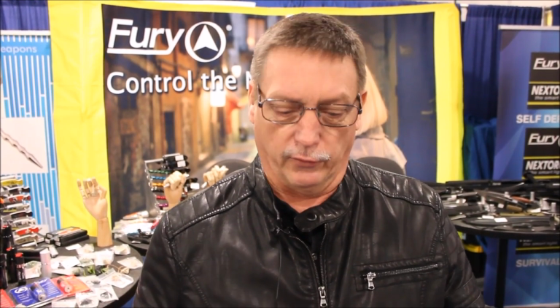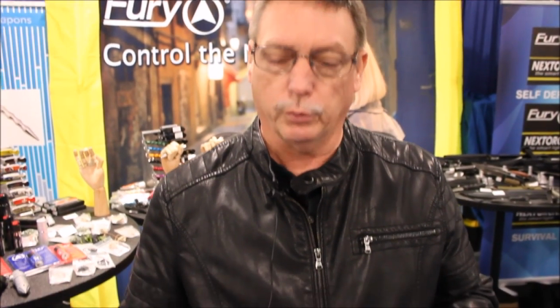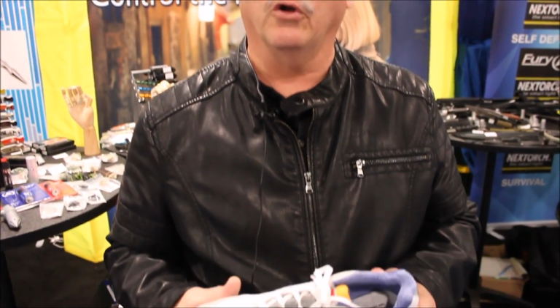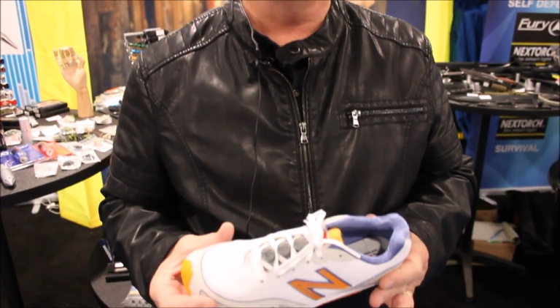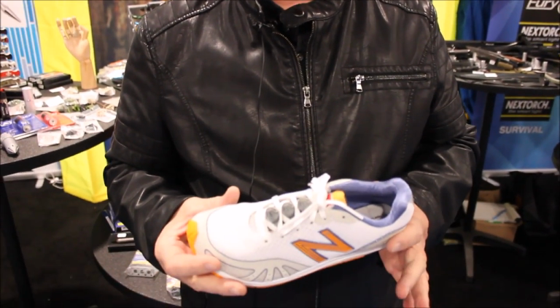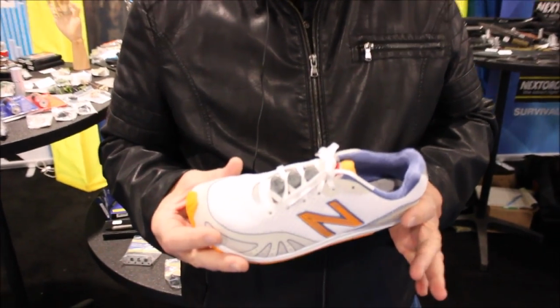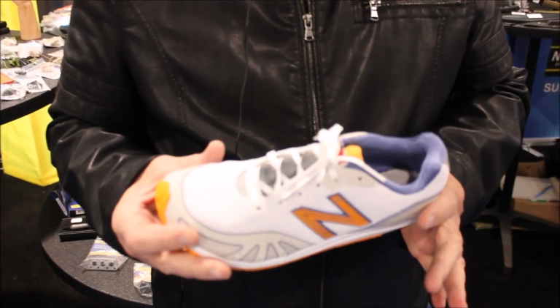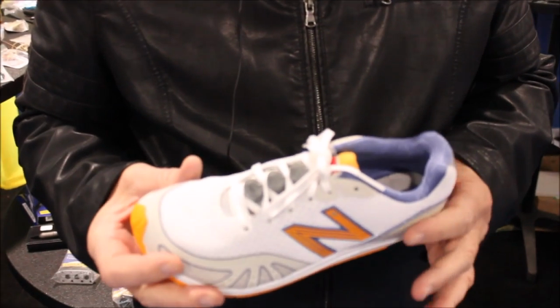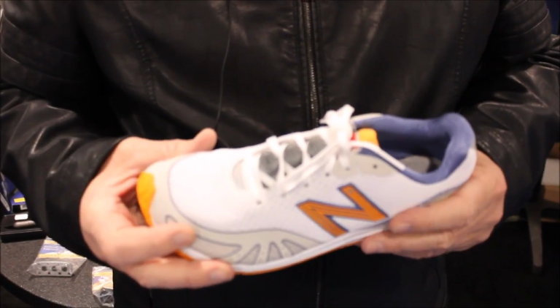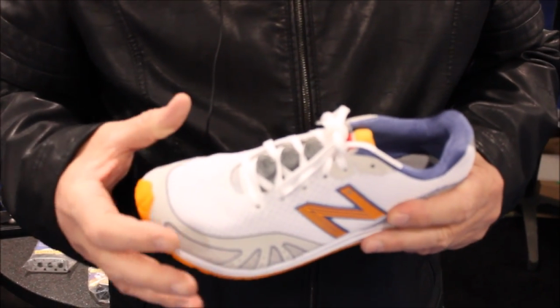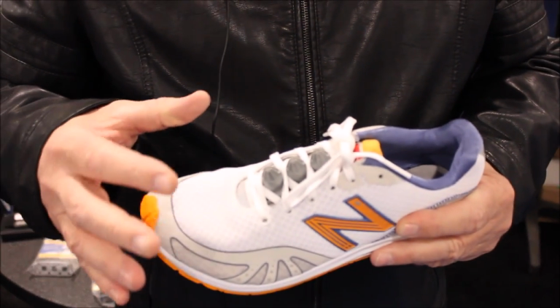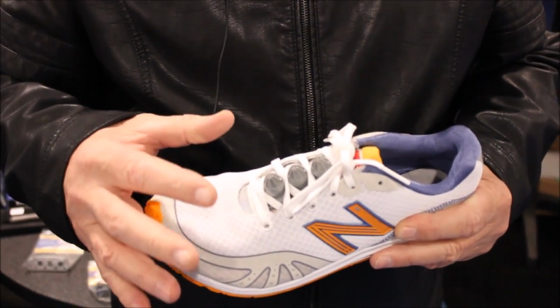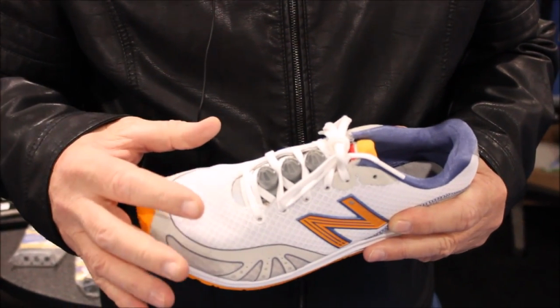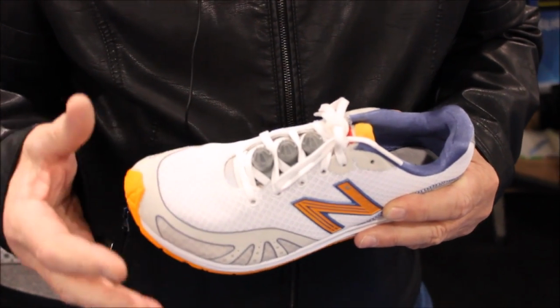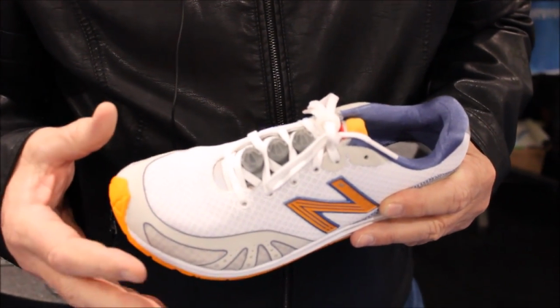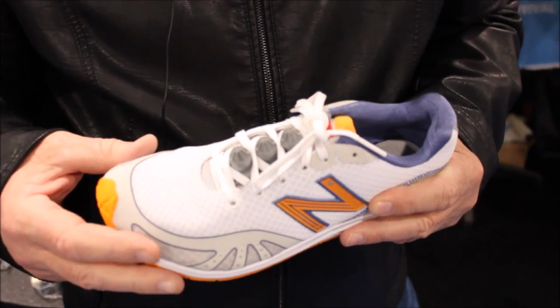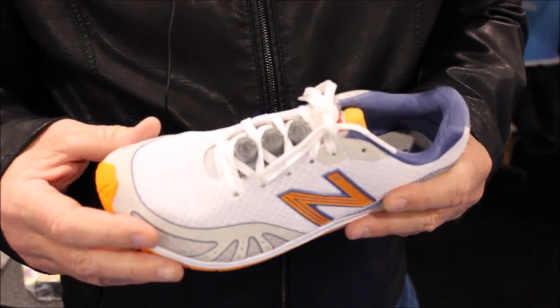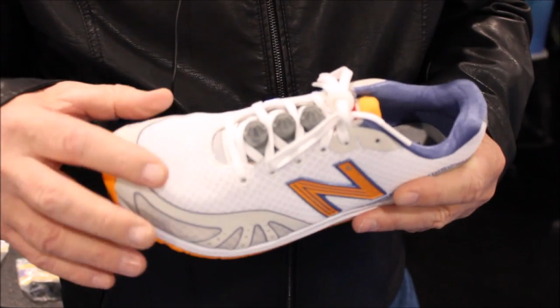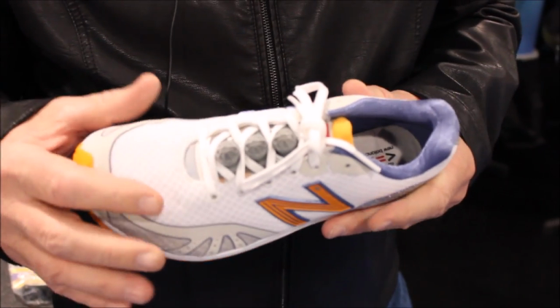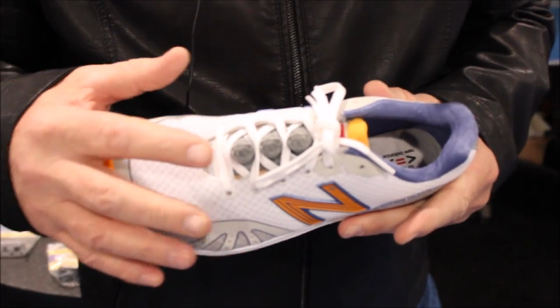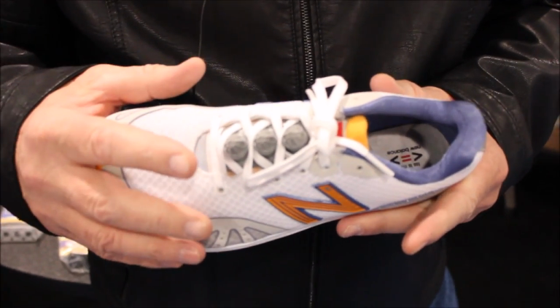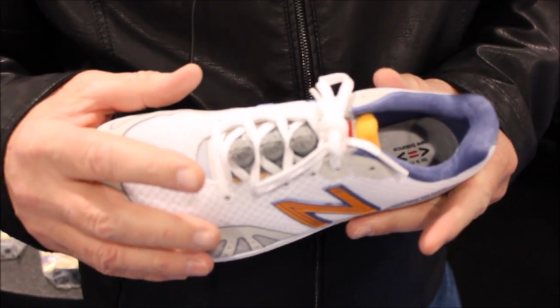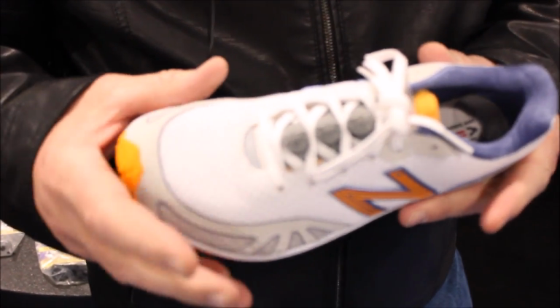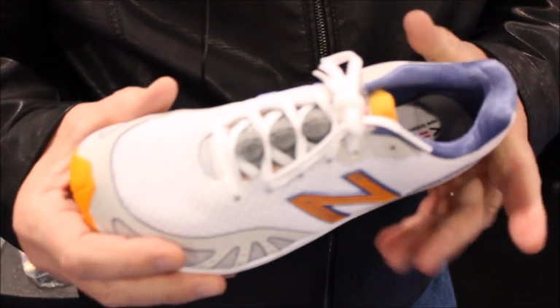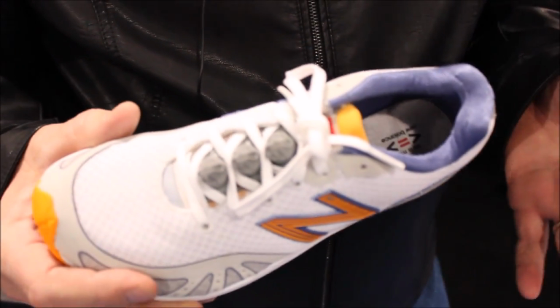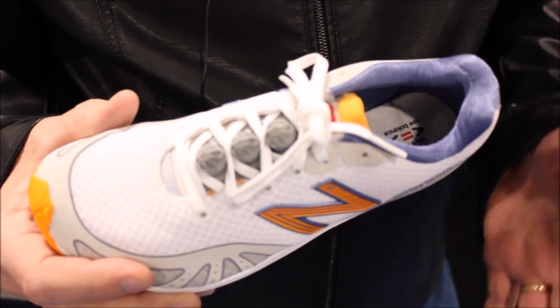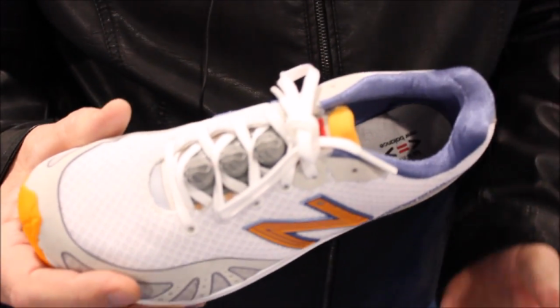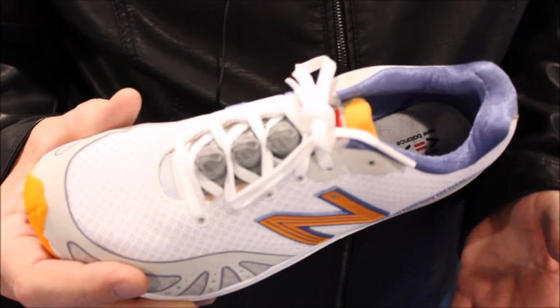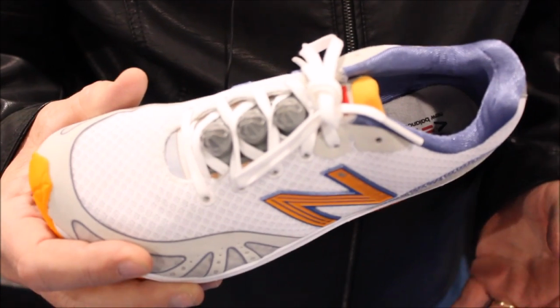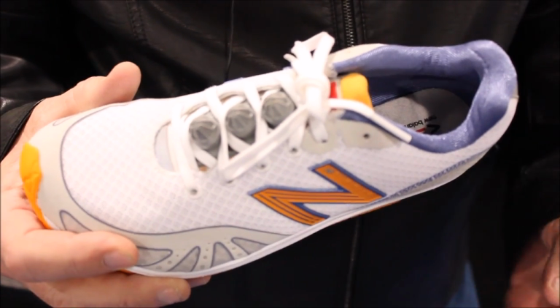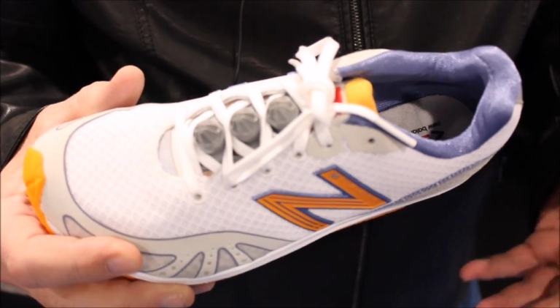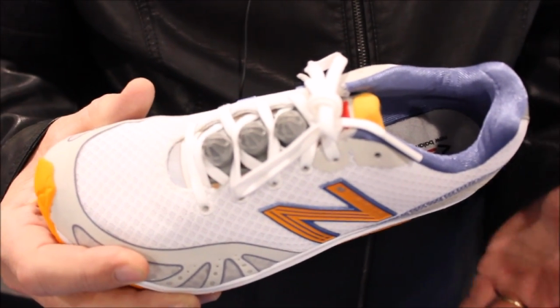The first one is called the Kuba Kicks. Kuba Kicks is a shoe-worn, self-defense attachment. It fits in the laces of the shoes. It's used for kicking — we like shin kicking. Very simple, easy to teach.